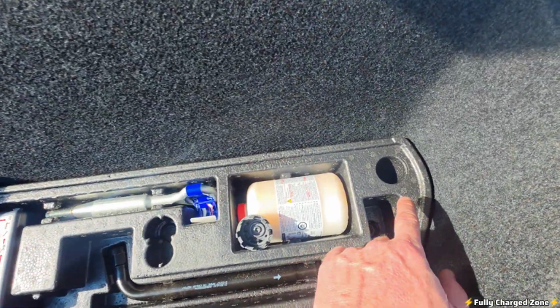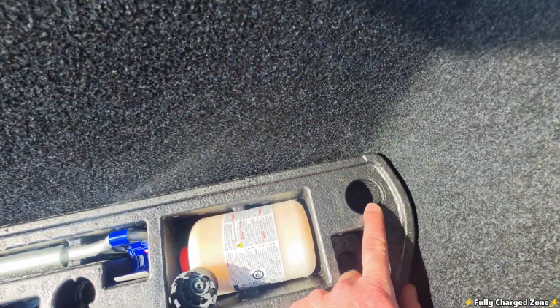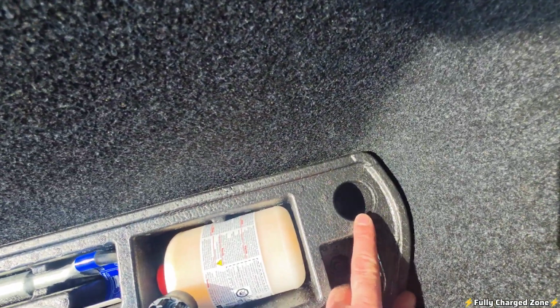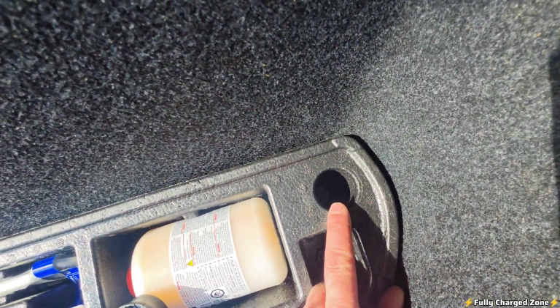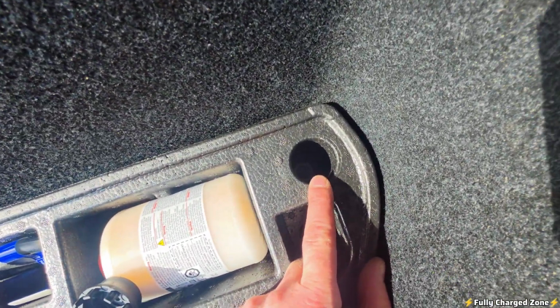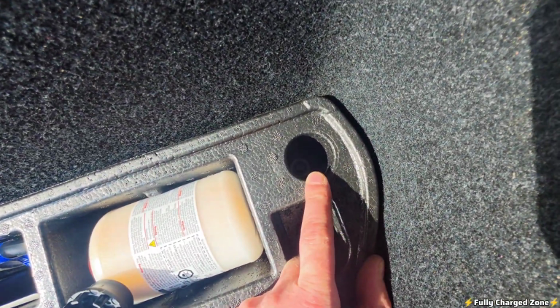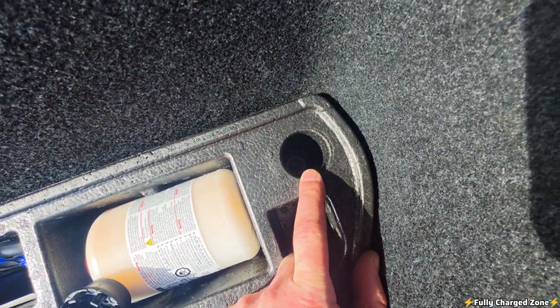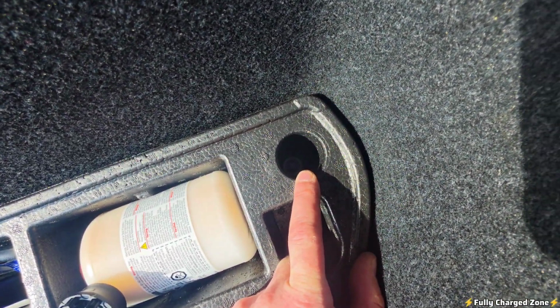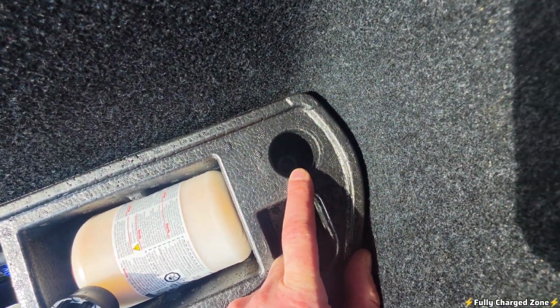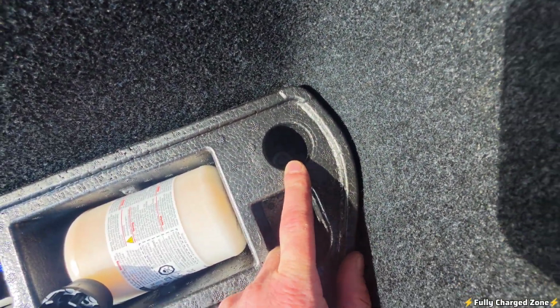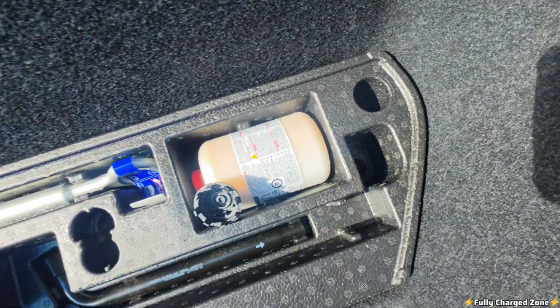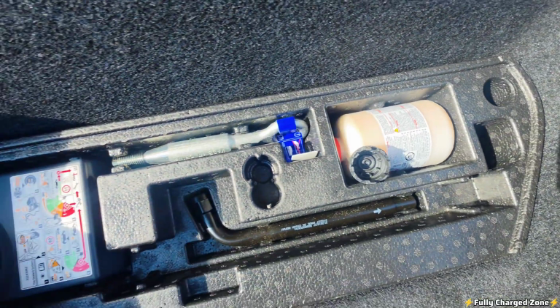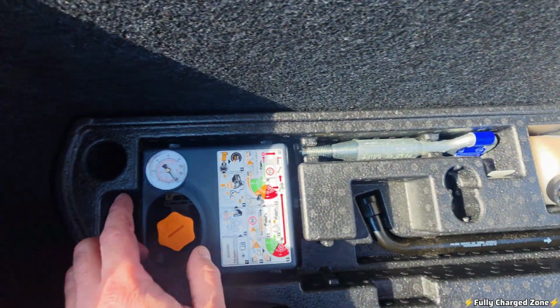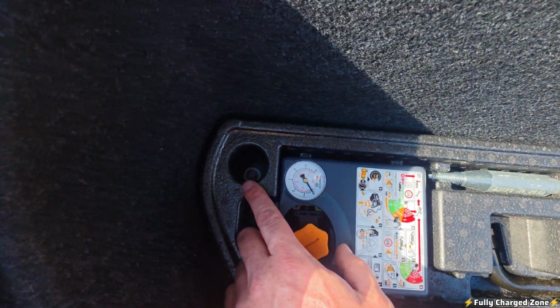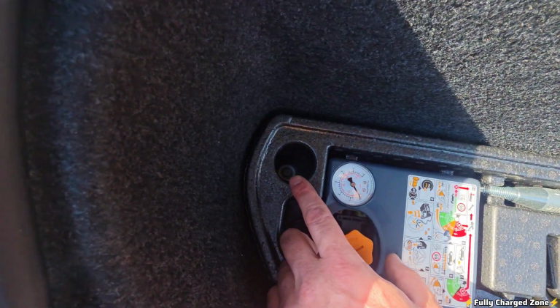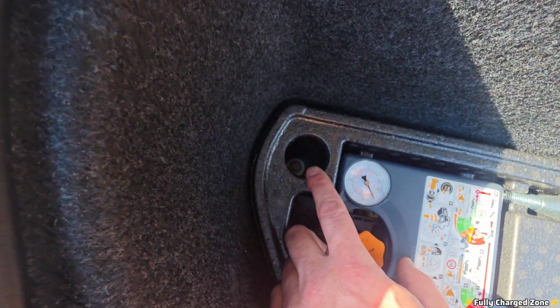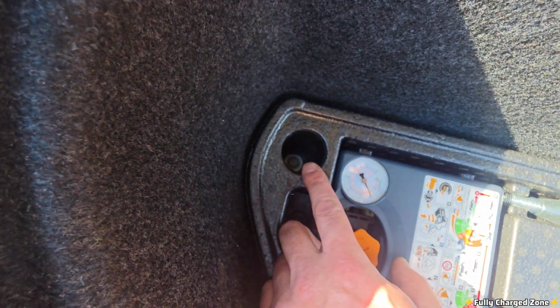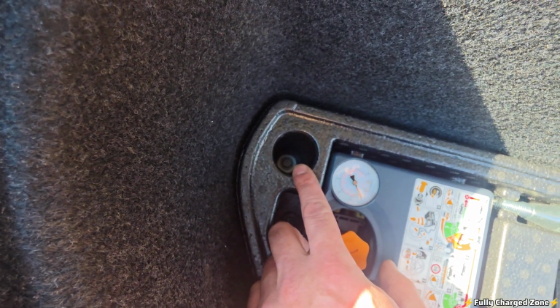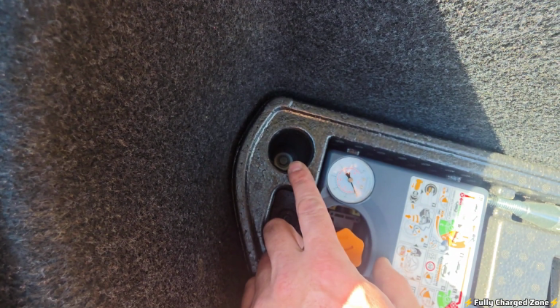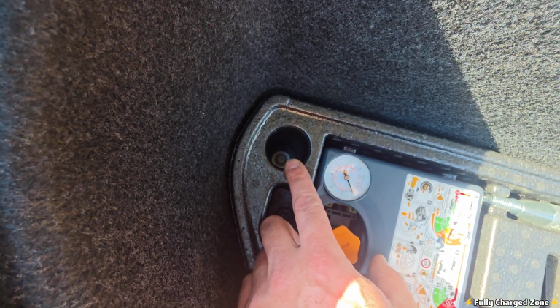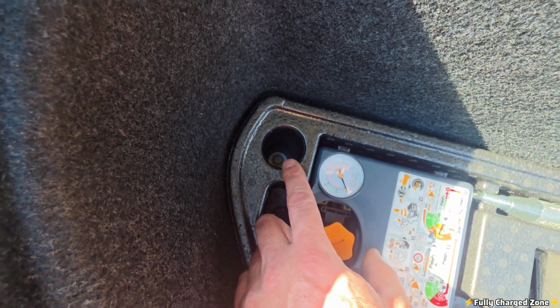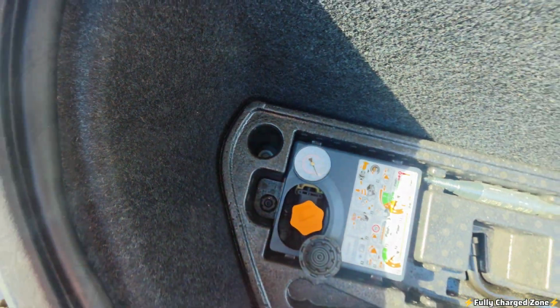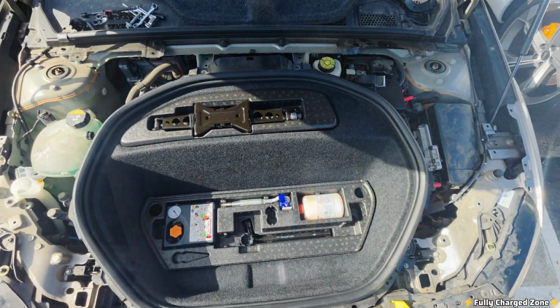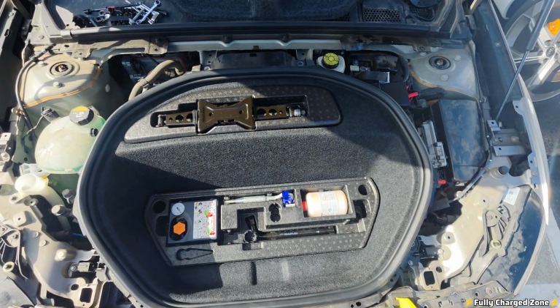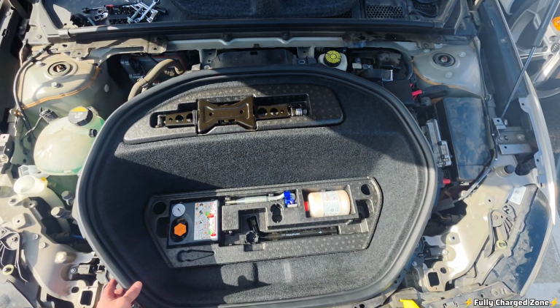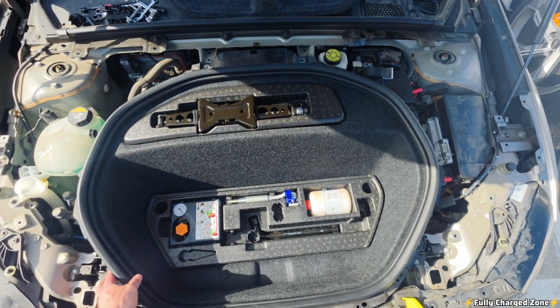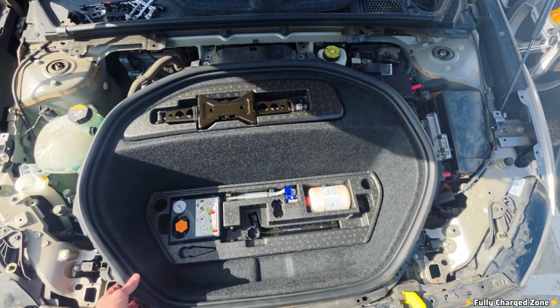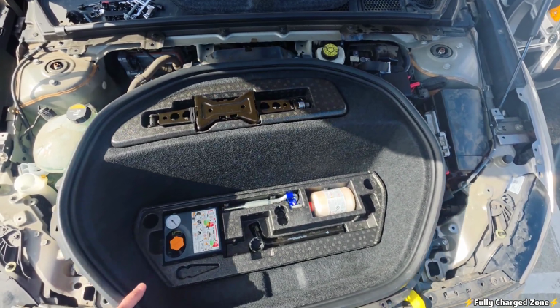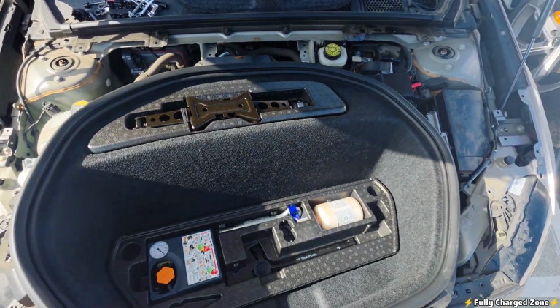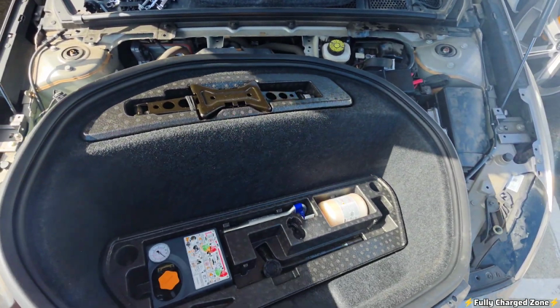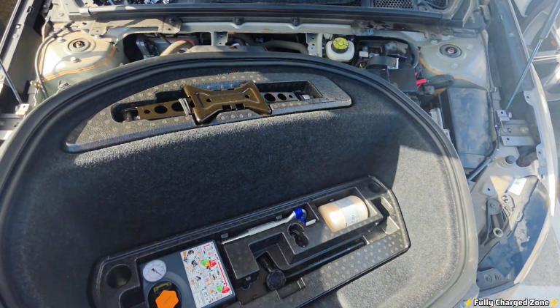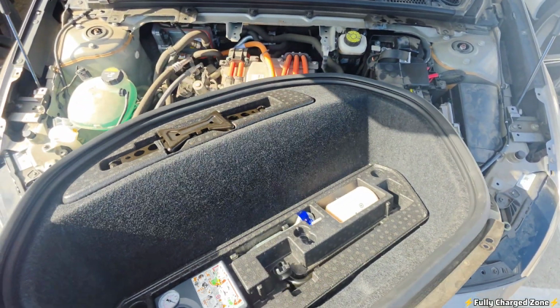Underneath here there'll be a 10mm bolt here, and also down here there'll be a 10mm bolt I want you to remove. Now that all the bolts are out of the frunk, you can turn around, pick it up, and remove it.